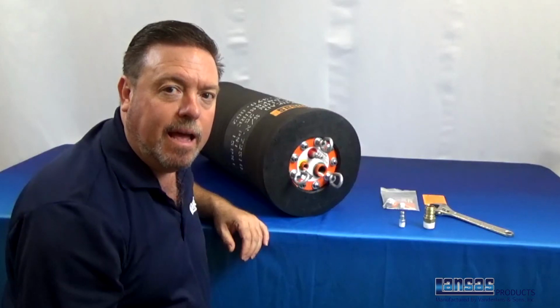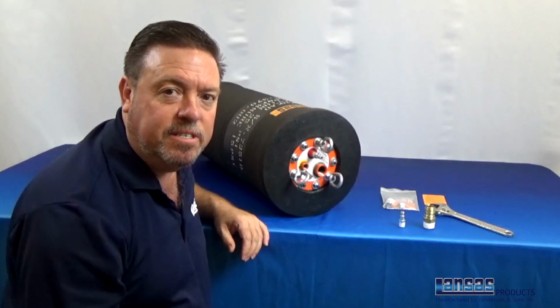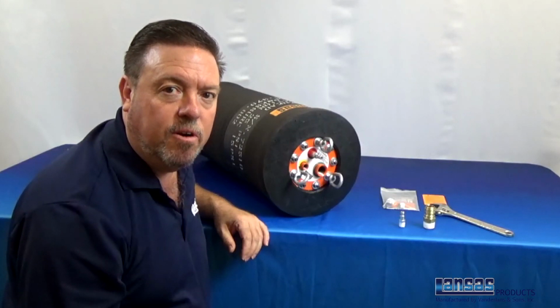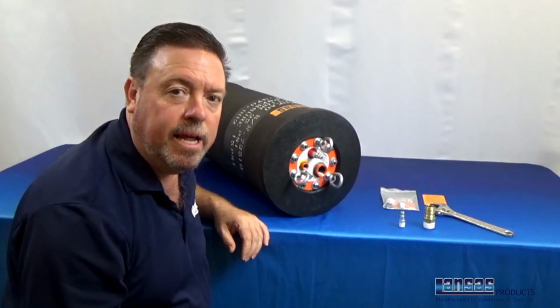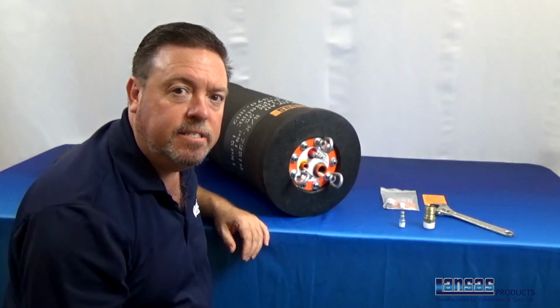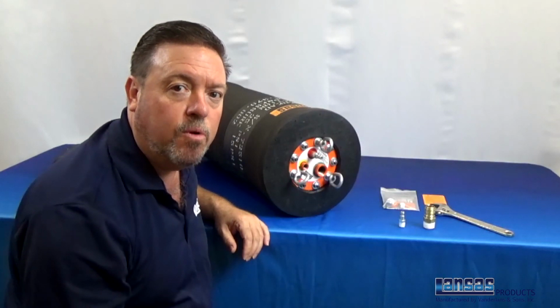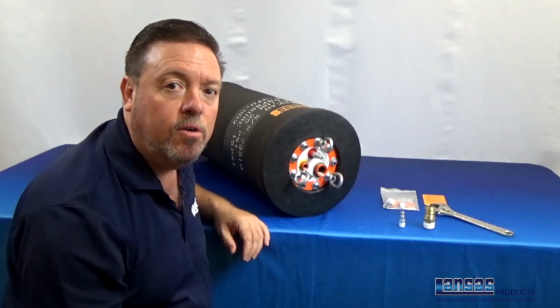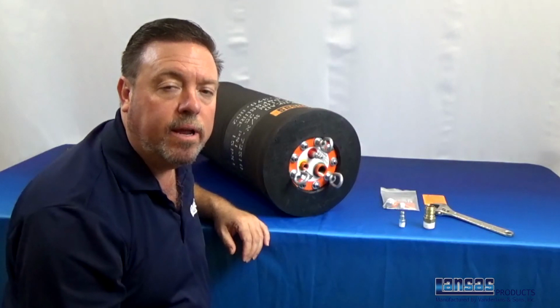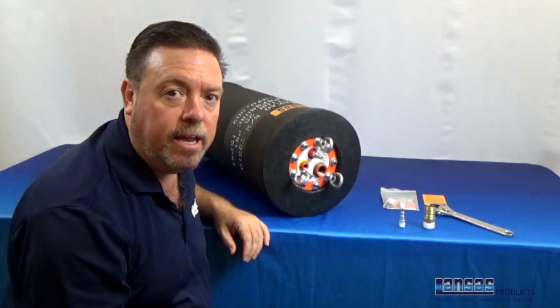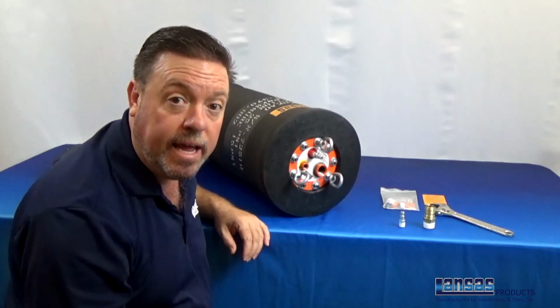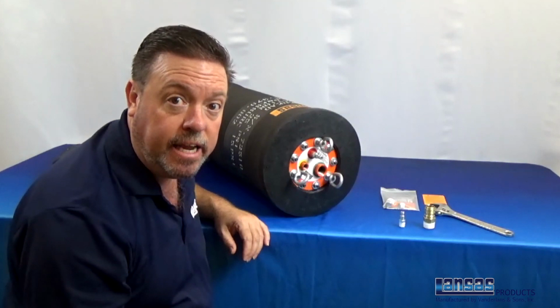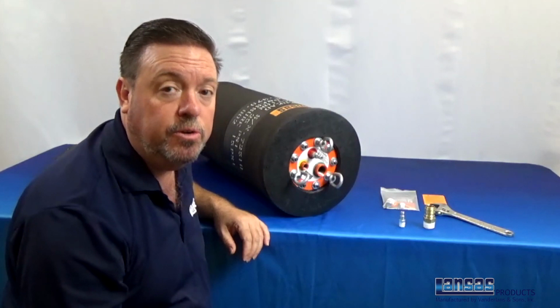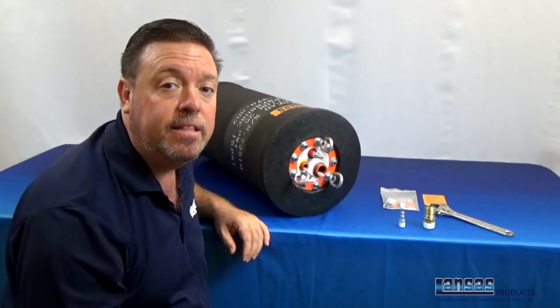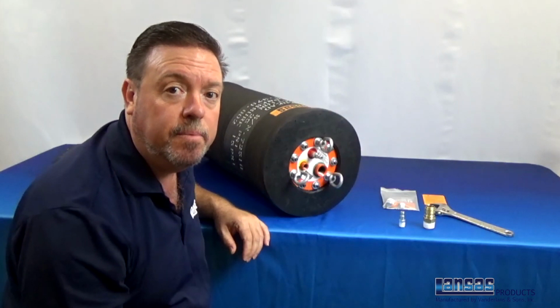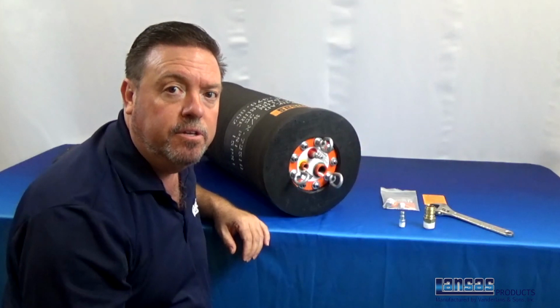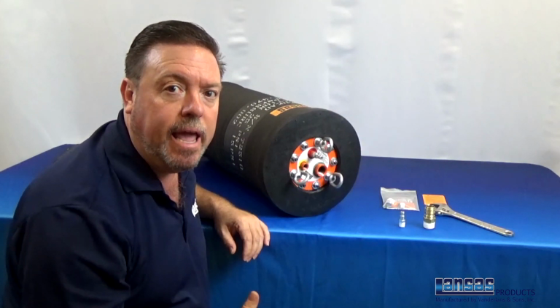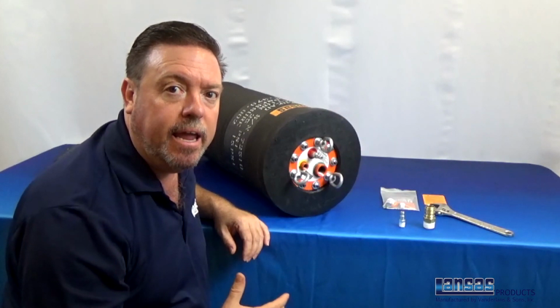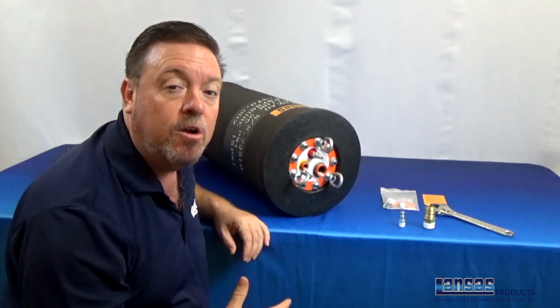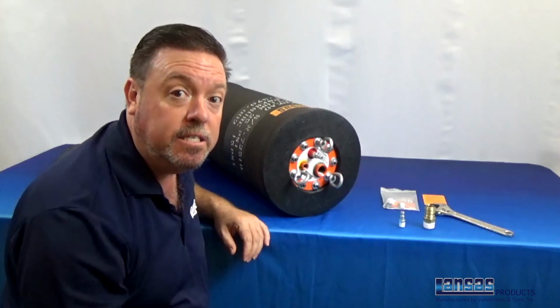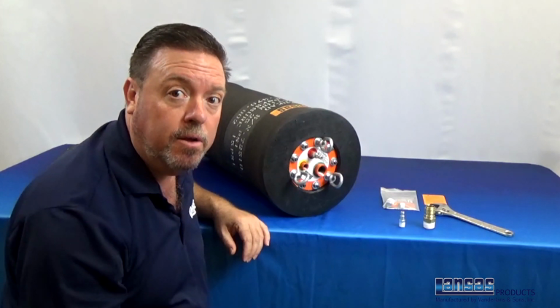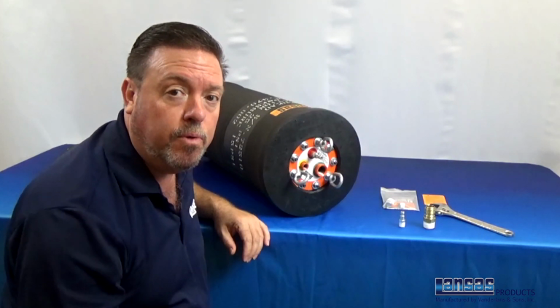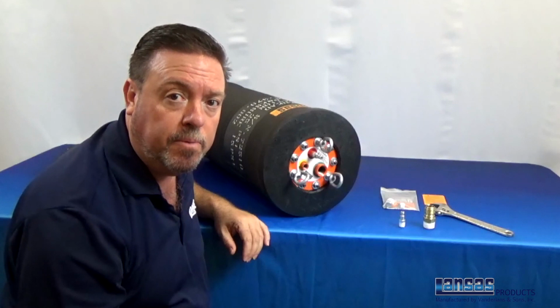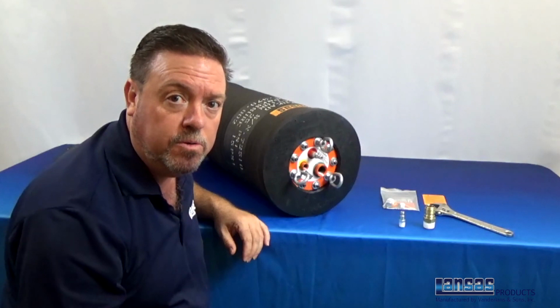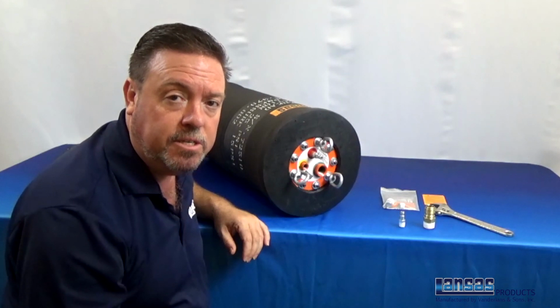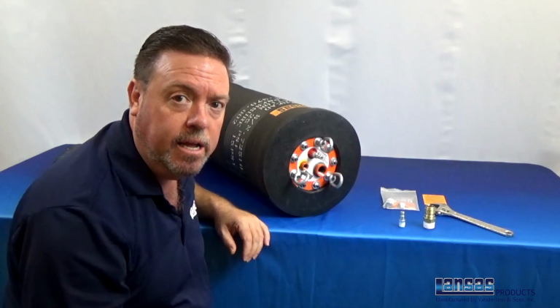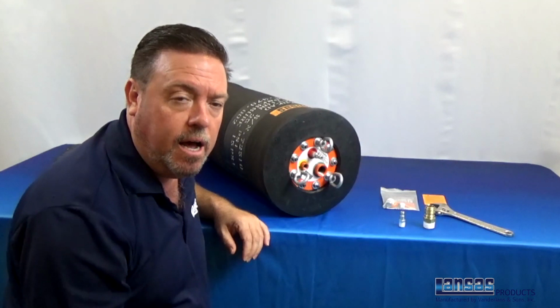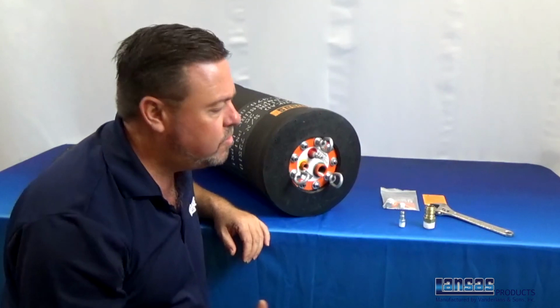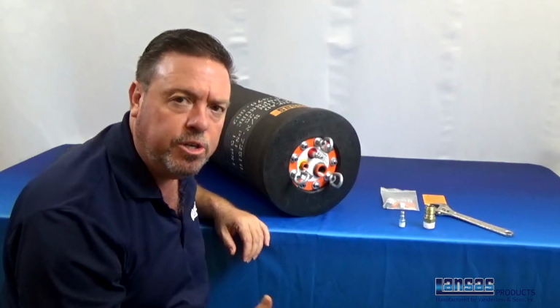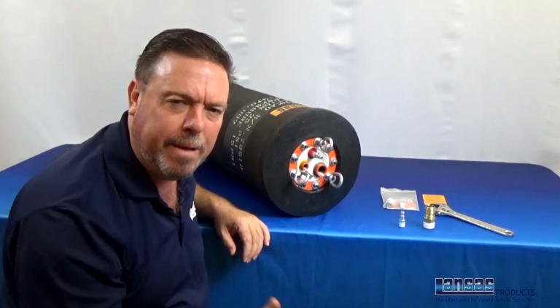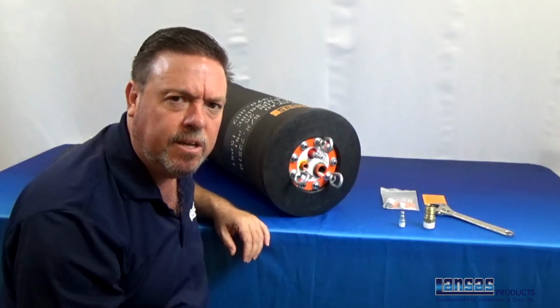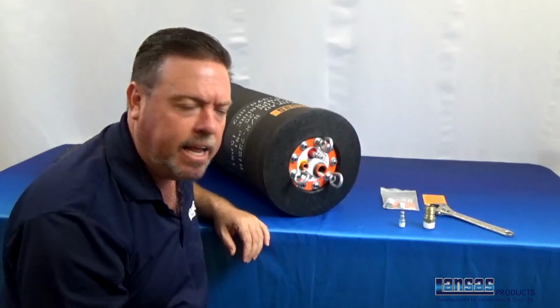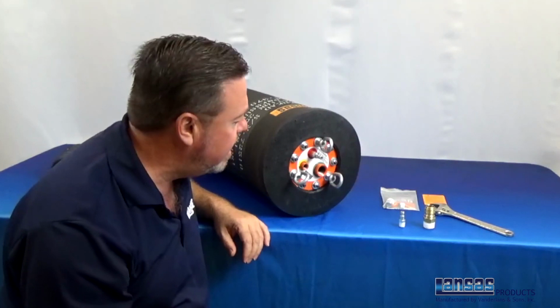Hi, this is Dave Curtis from Lances. We're here working on a 12-18 to set this up to be an air test plug with a triple hose accessory. I just wanted to show you the basics on how to get this set up.